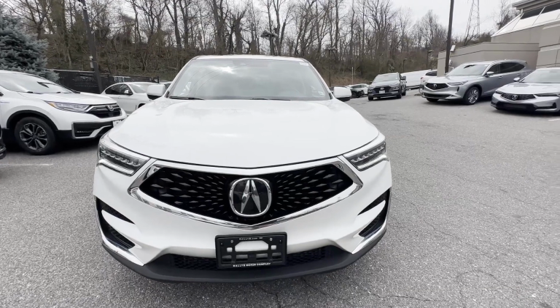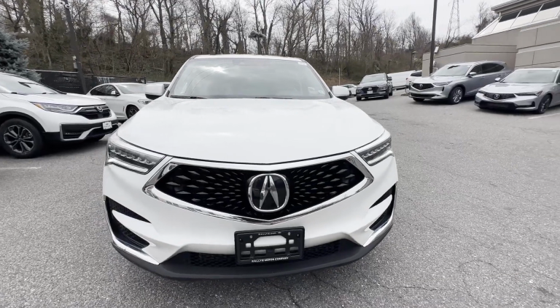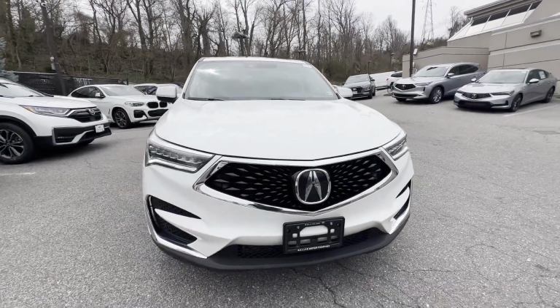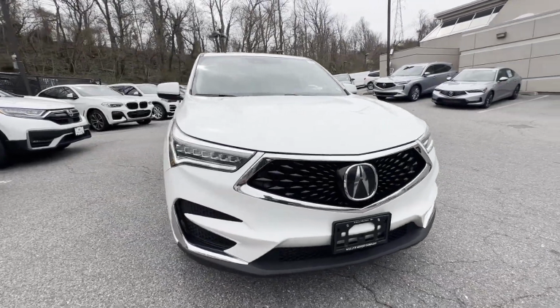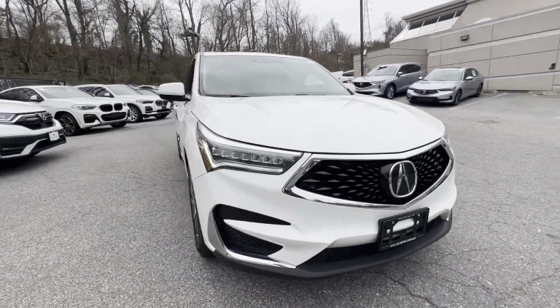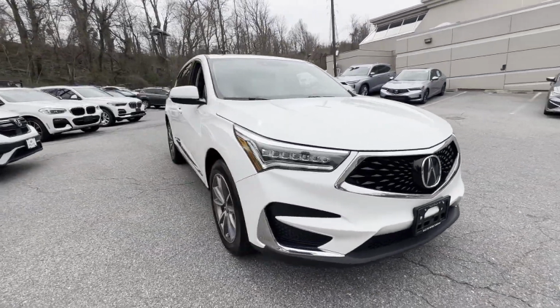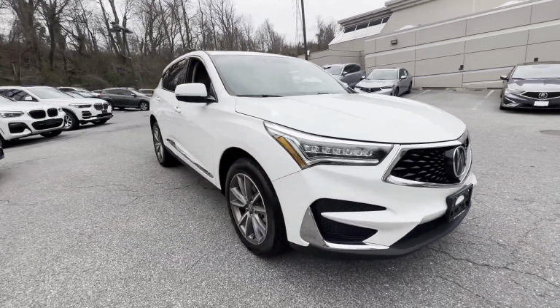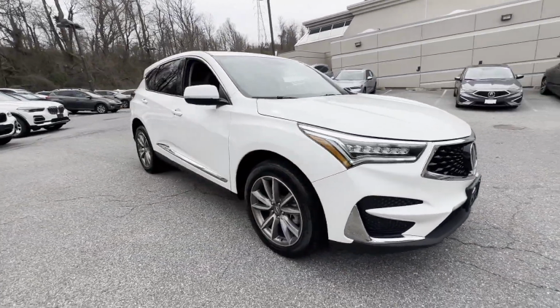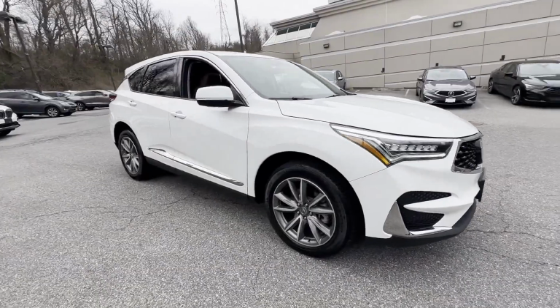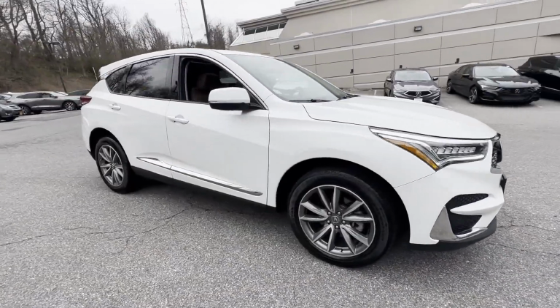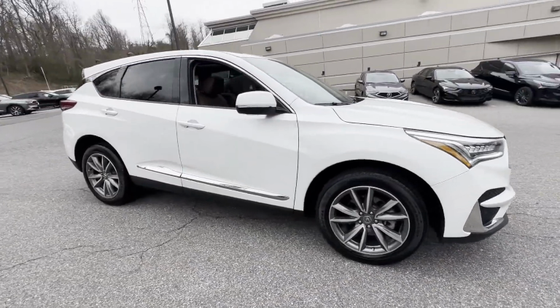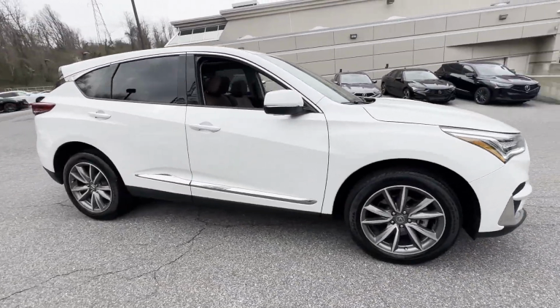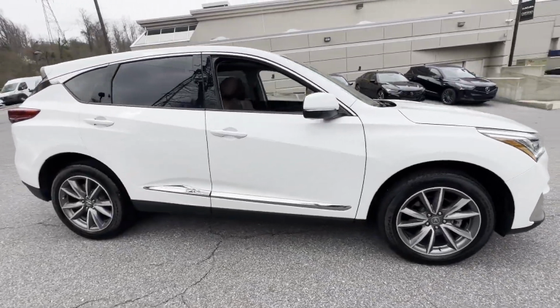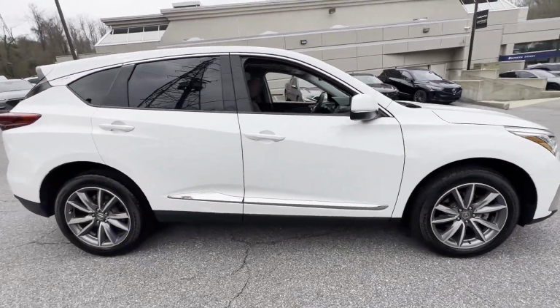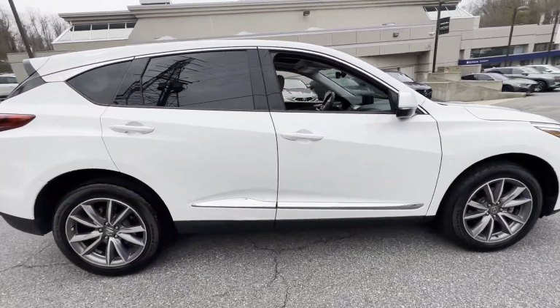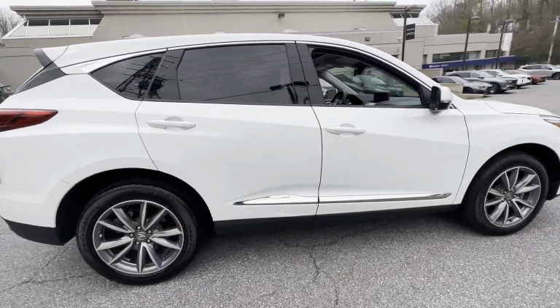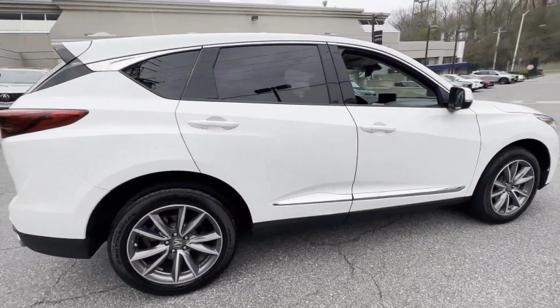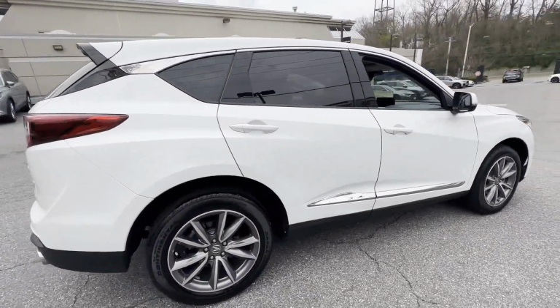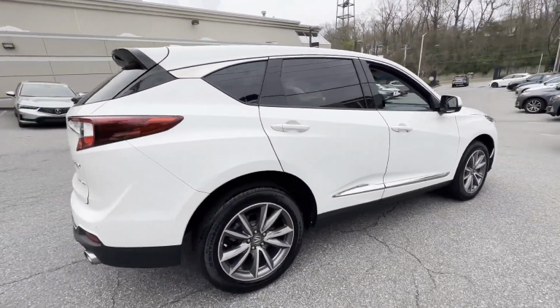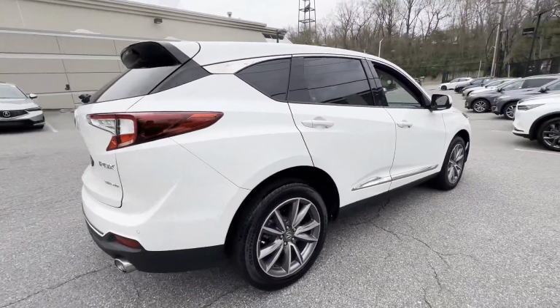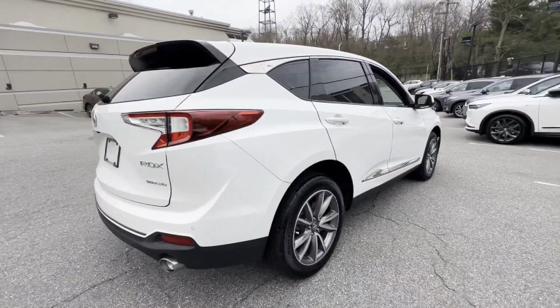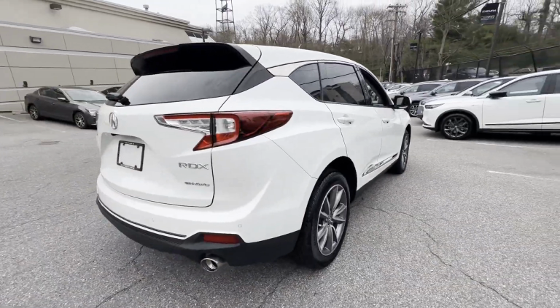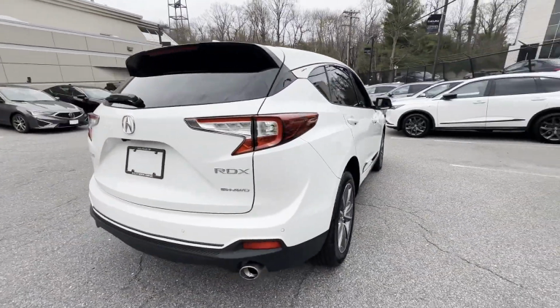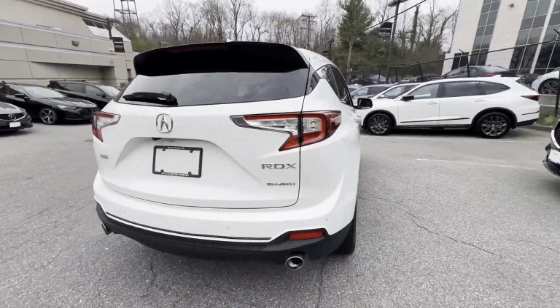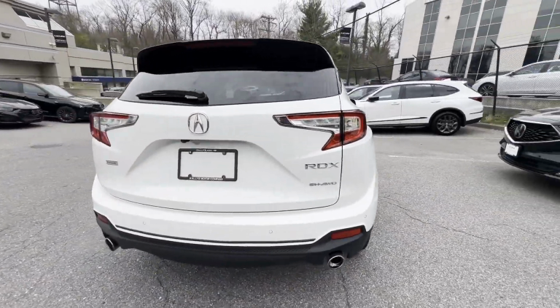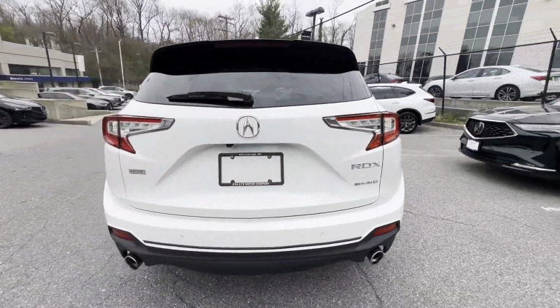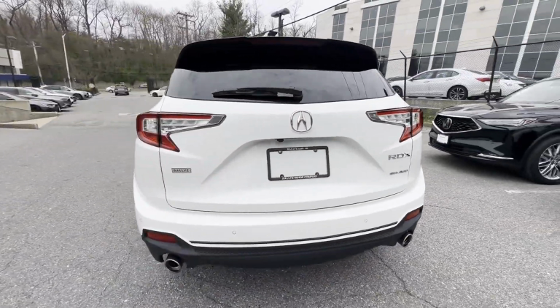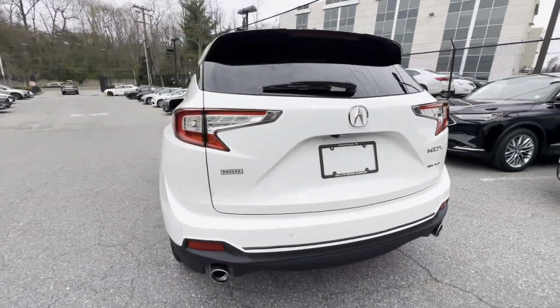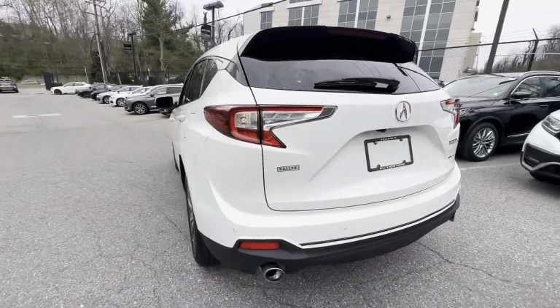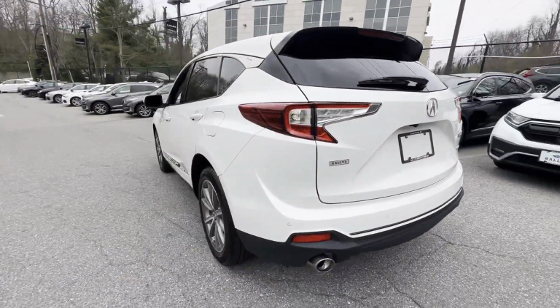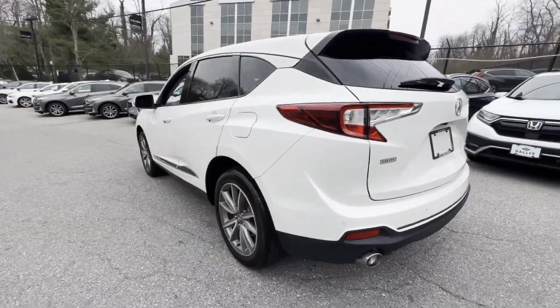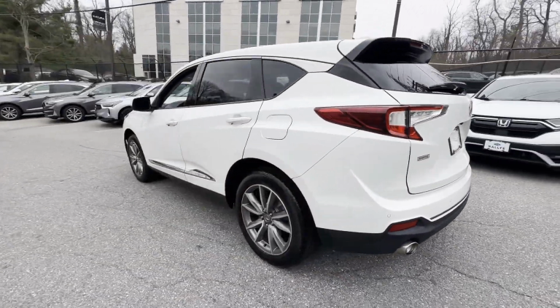2021 Acura RDX. With less than 15,000 miles on the odometer, this SUV offers space as well as power and performance. Additionally, you'll be more than pleased with extra features like these.